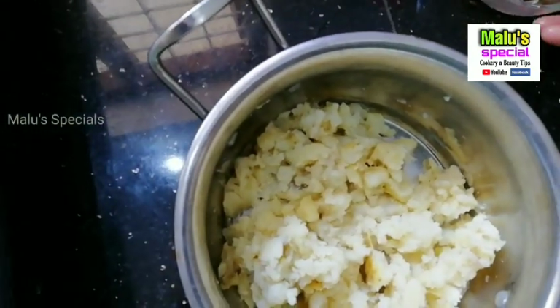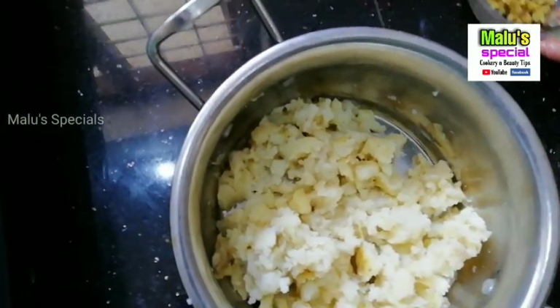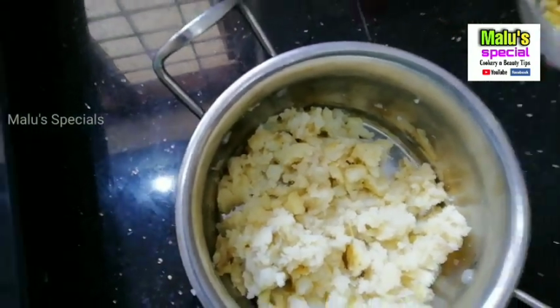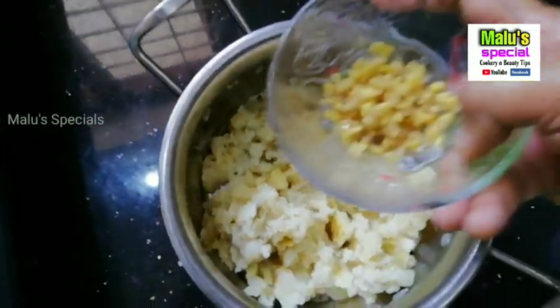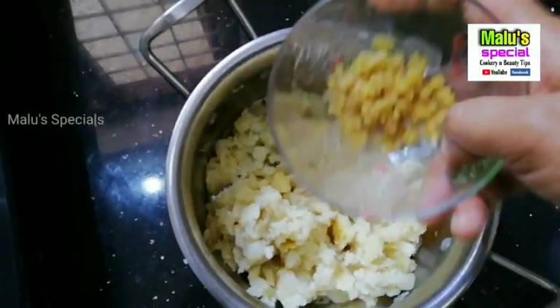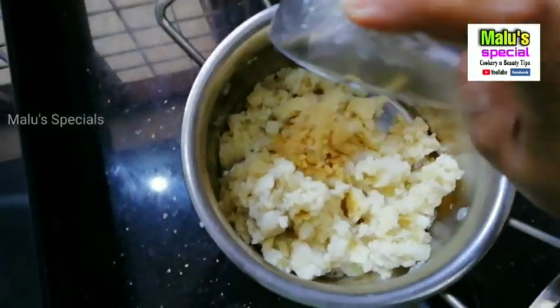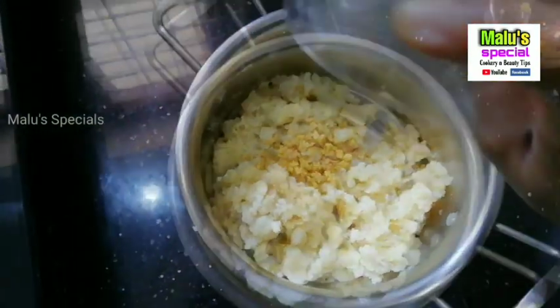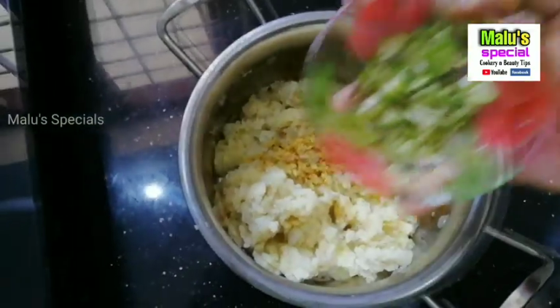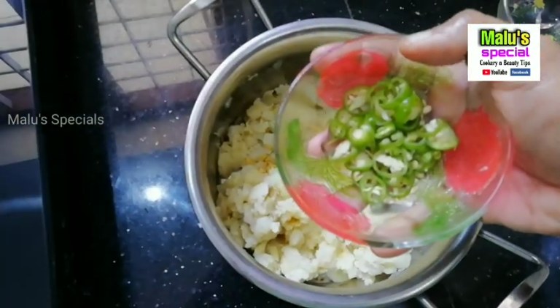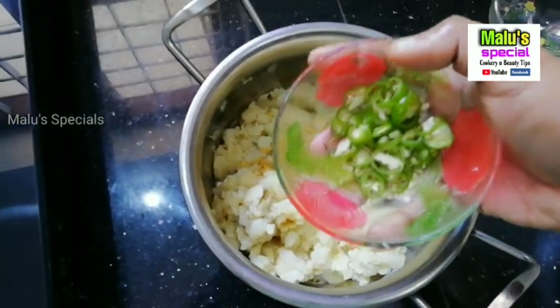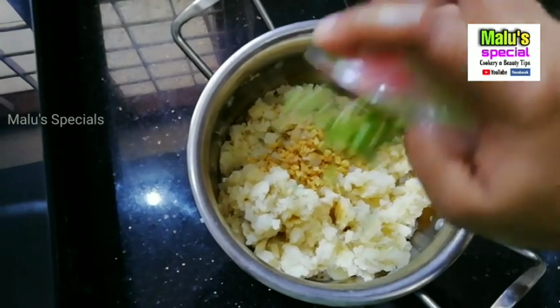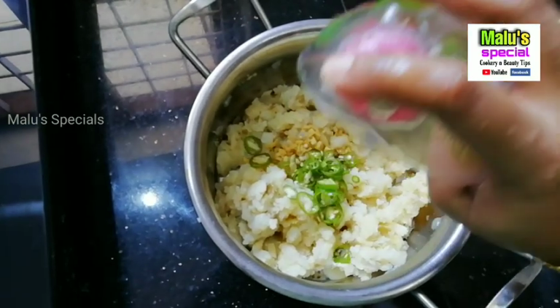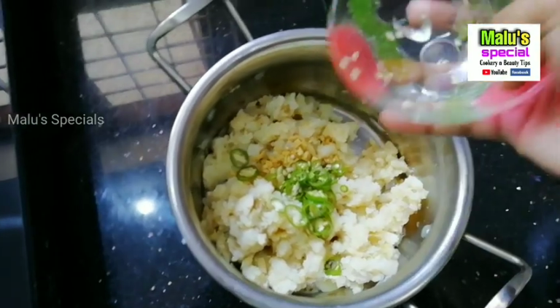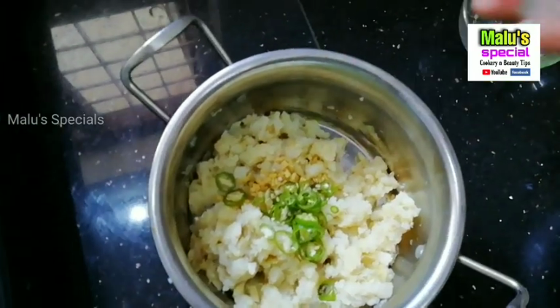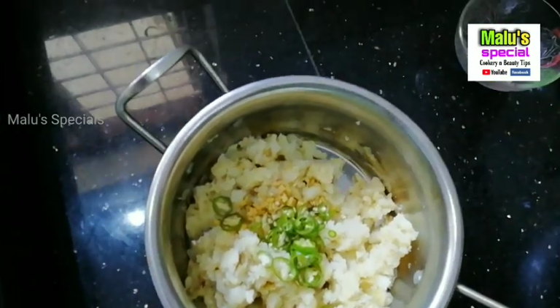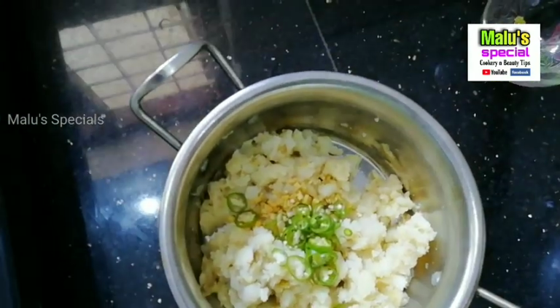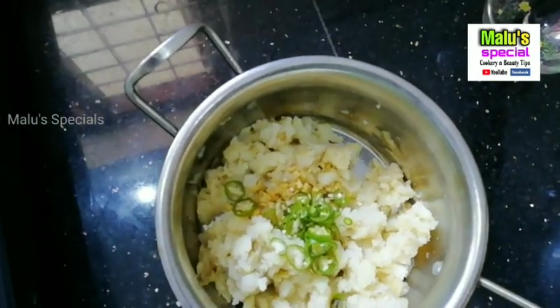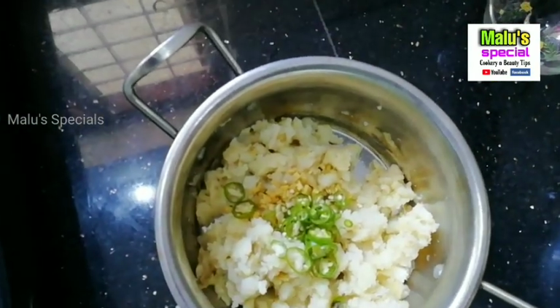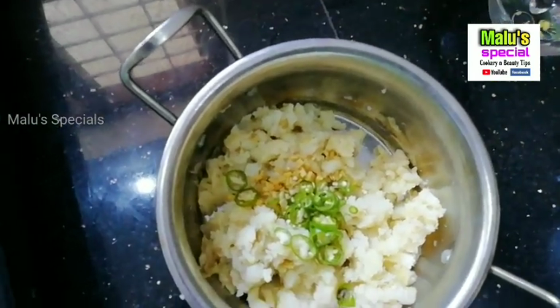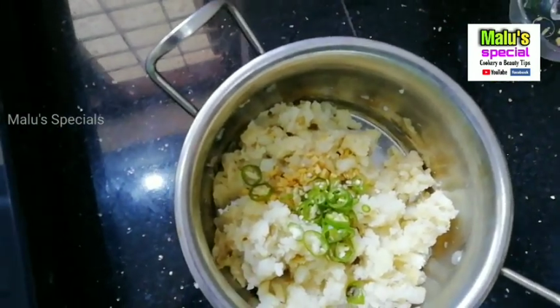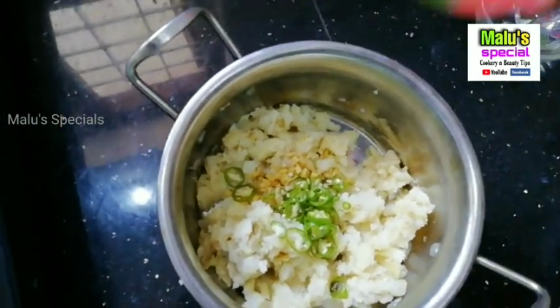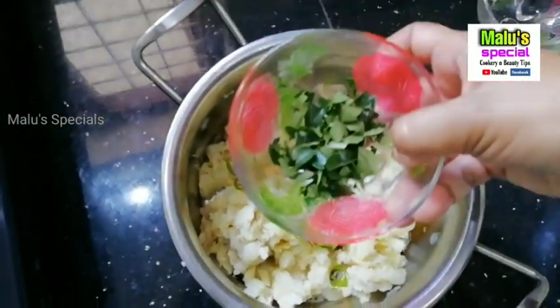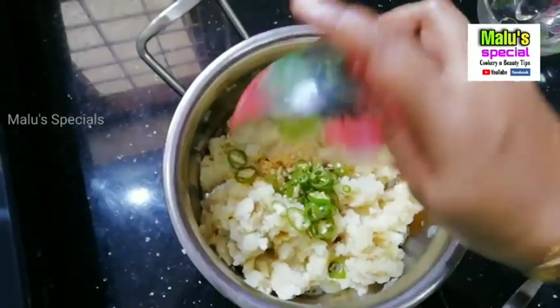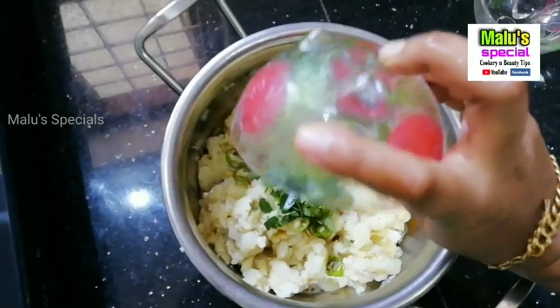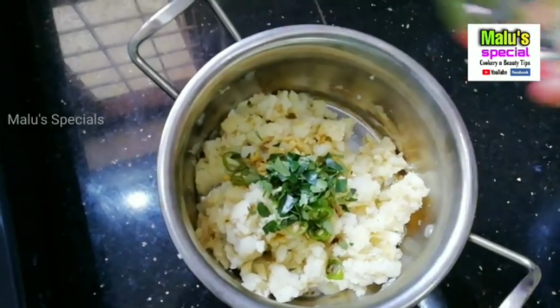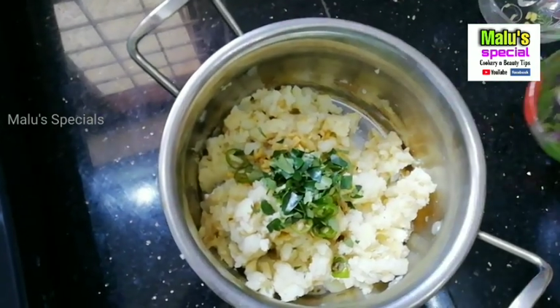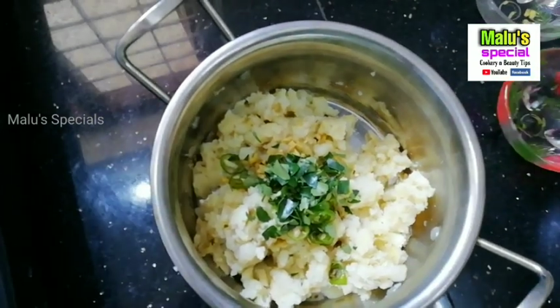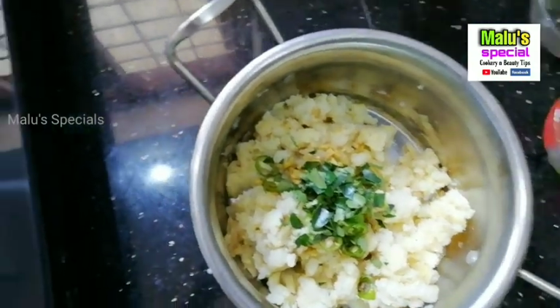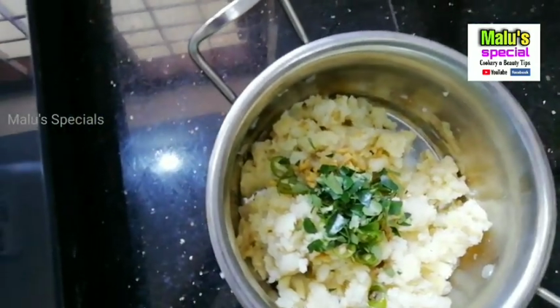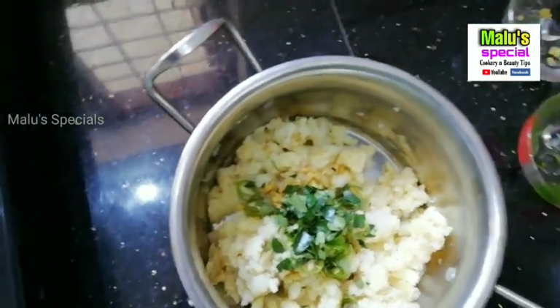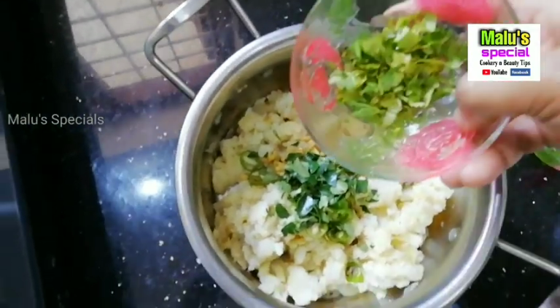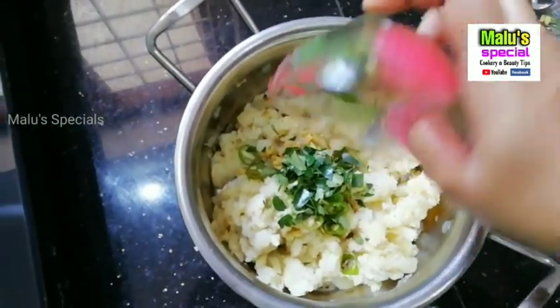We are going to make this for 1 to 2 inches — about 2 inches, 1 inch, 1 inch and a half. Just a little bit.